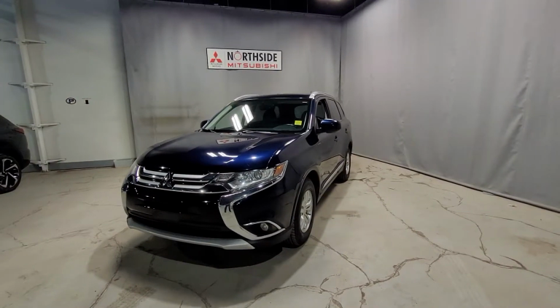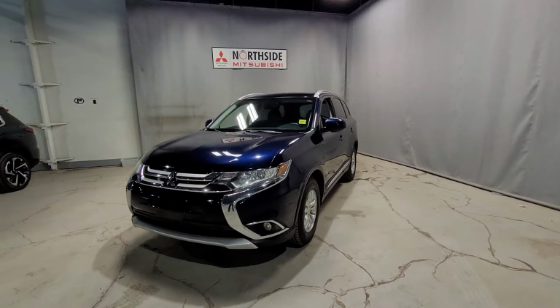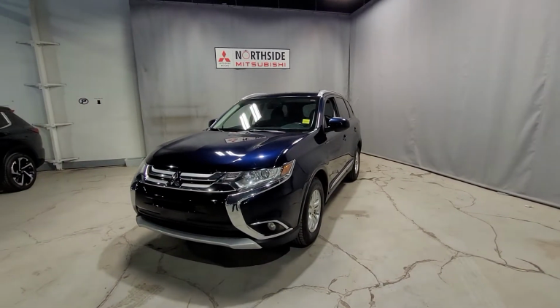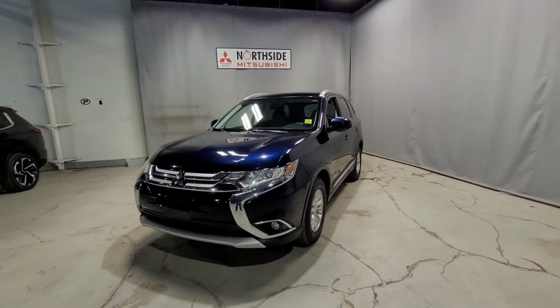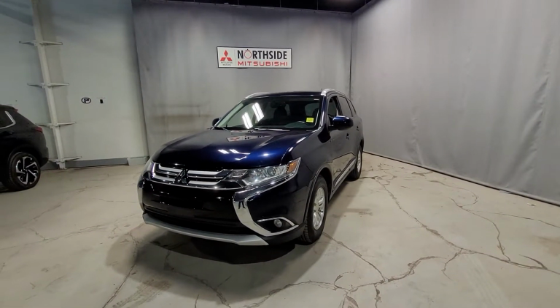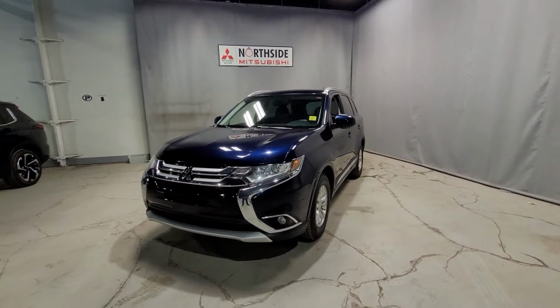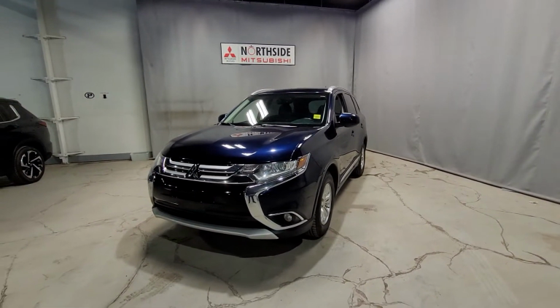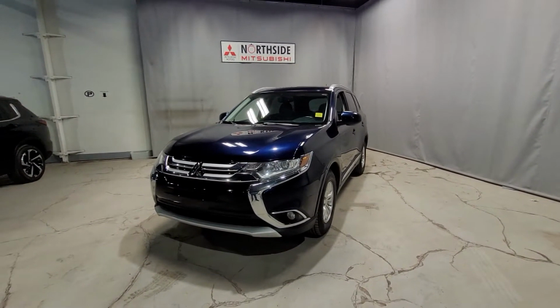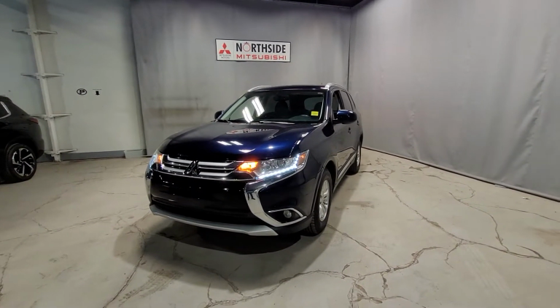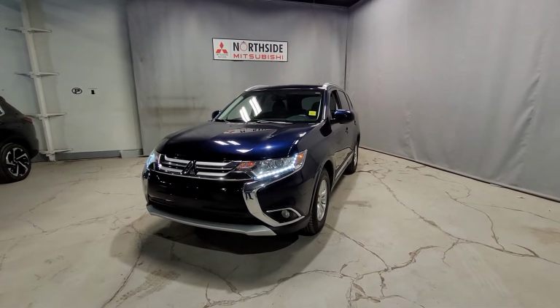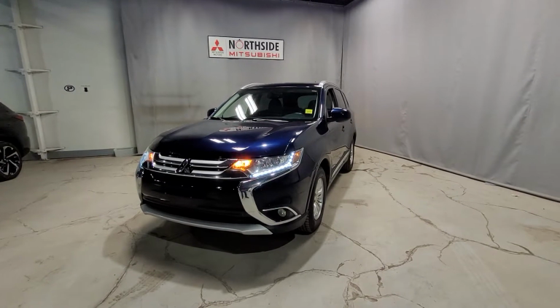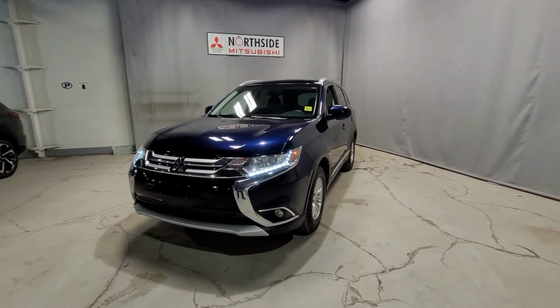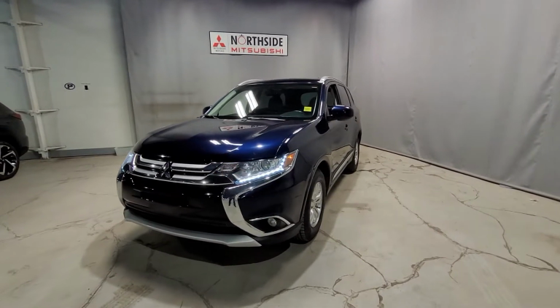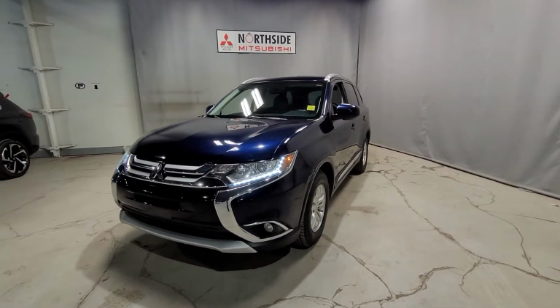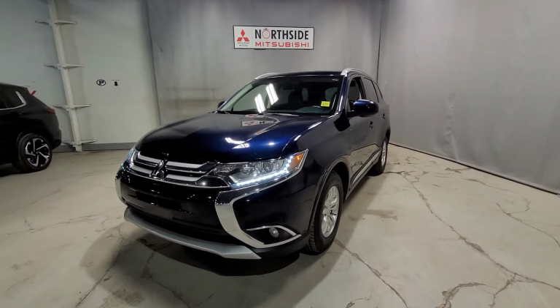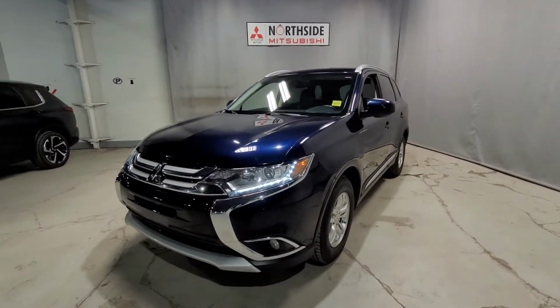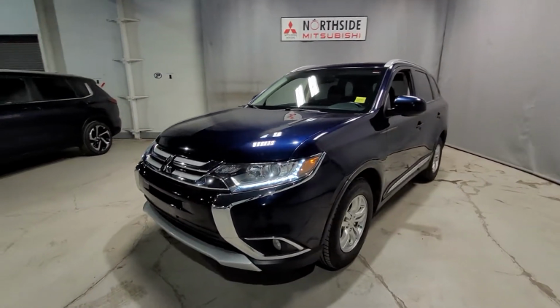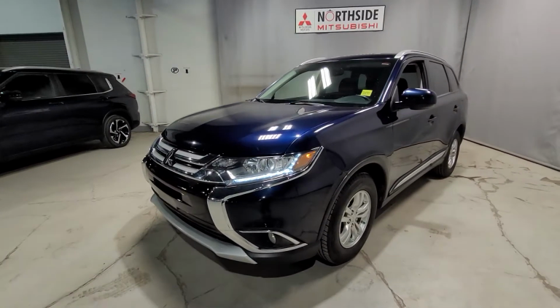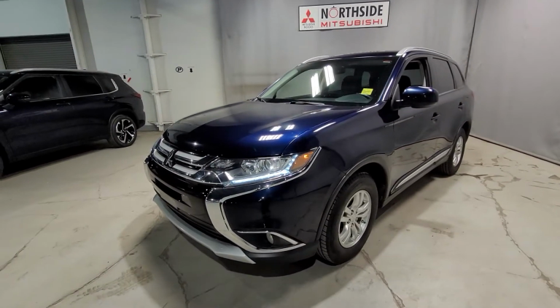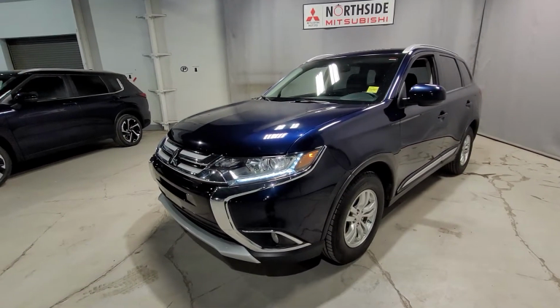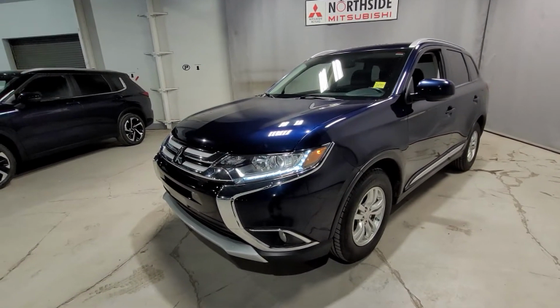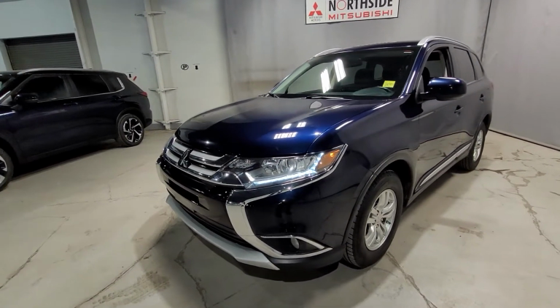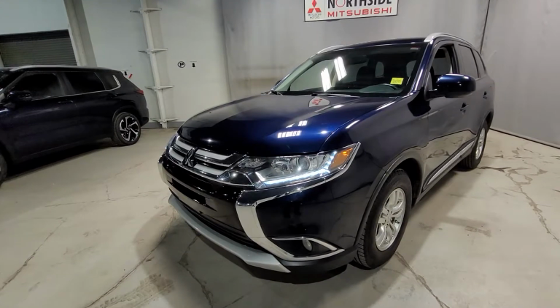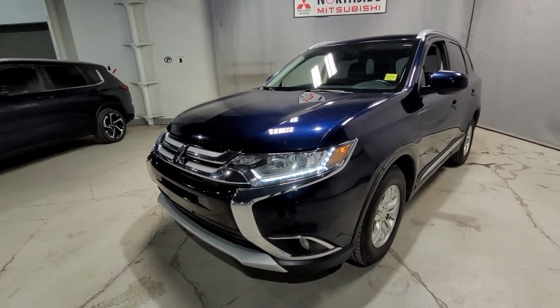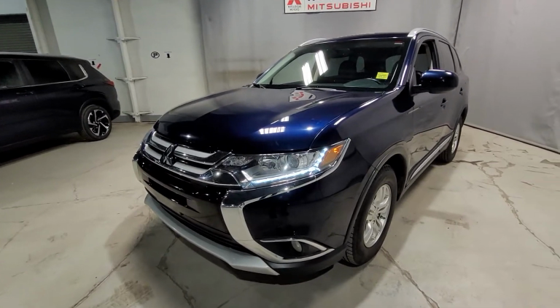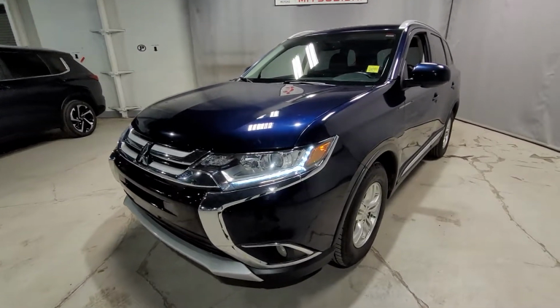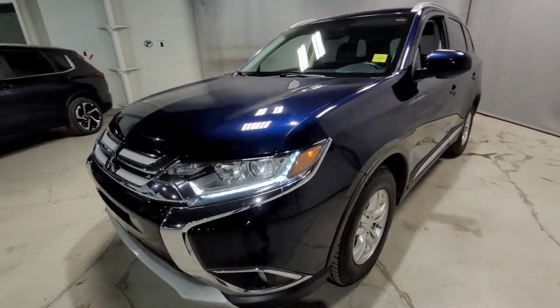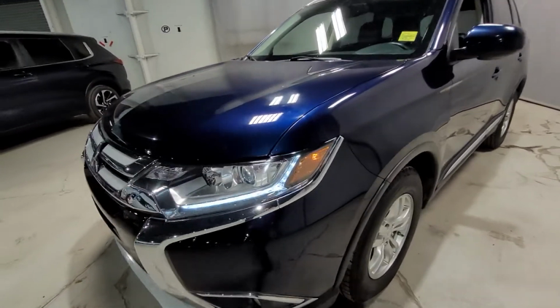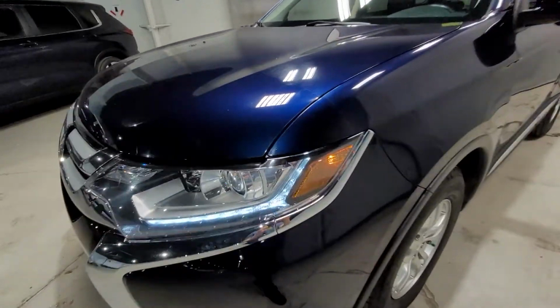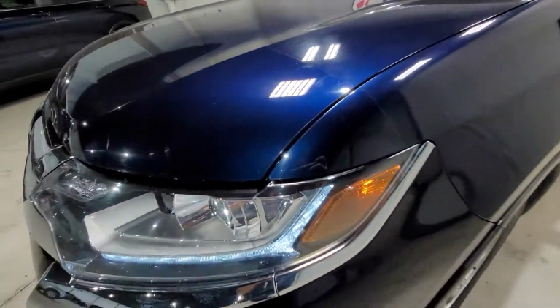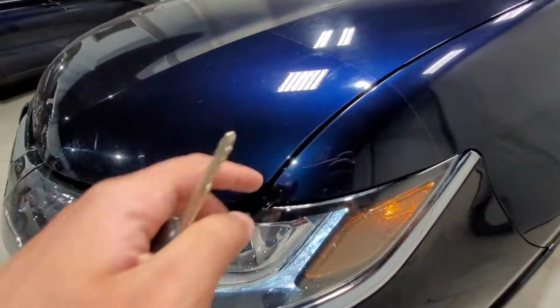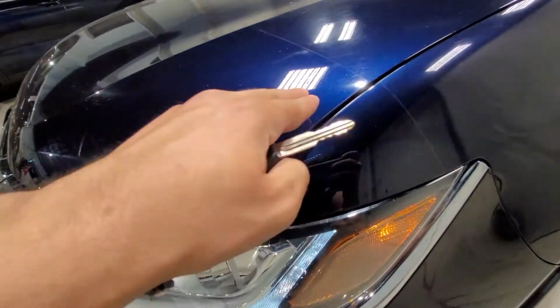It's Daim here from Northside Mitsubishi. Here in front of us, I have the 2016 Outlander ES I was telling you about. You can see this thing is looking gorgeous in cosmic blue, has the LED lights even for the daytime runners, and close up on the hood, this one even has 3M.